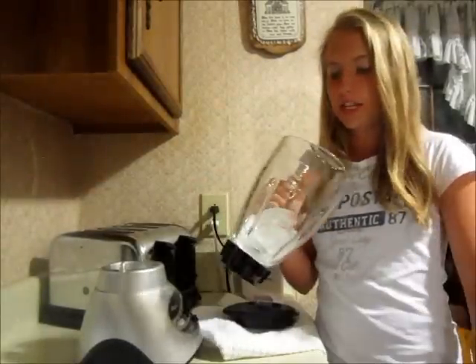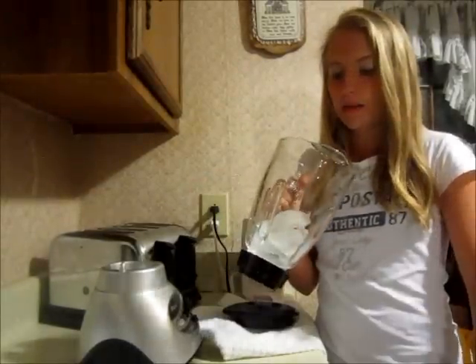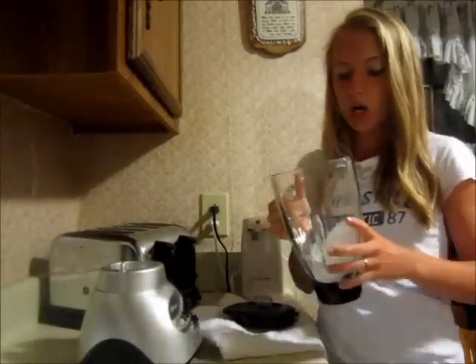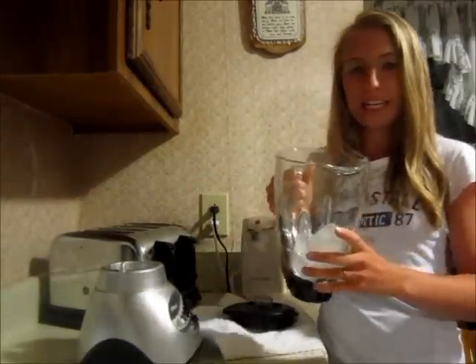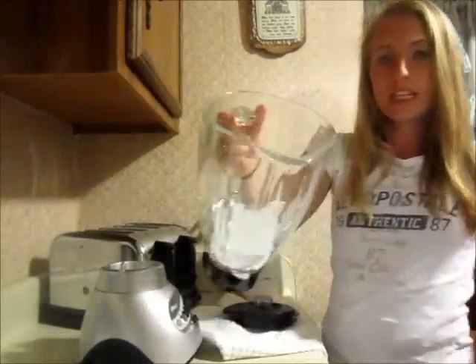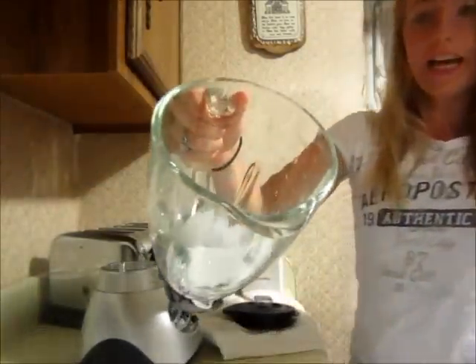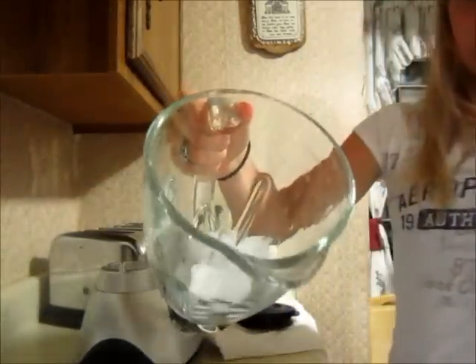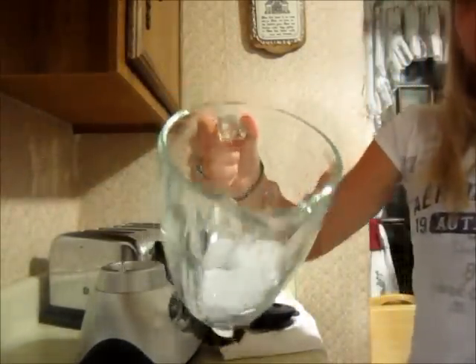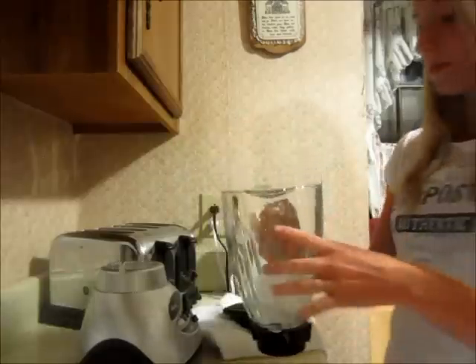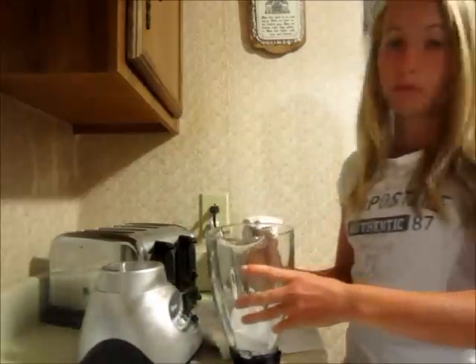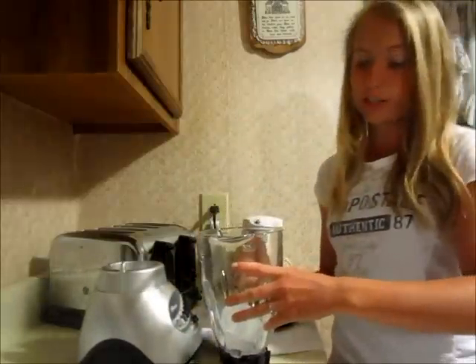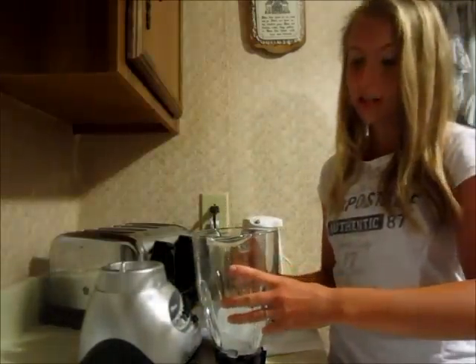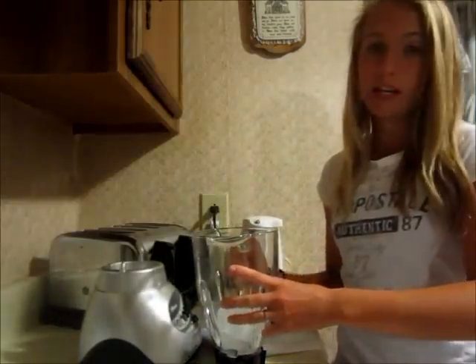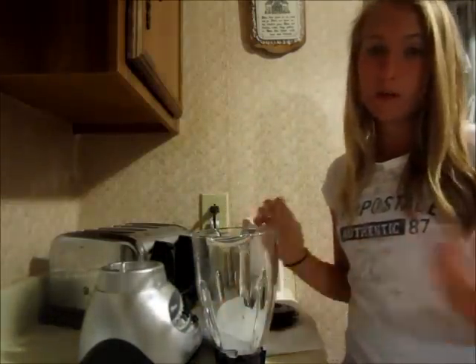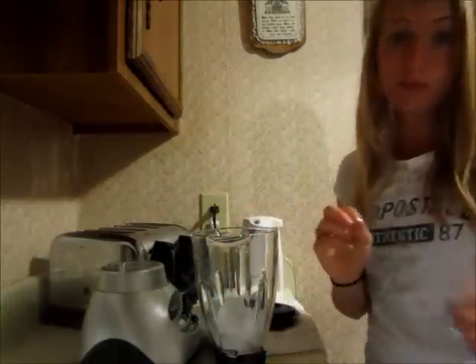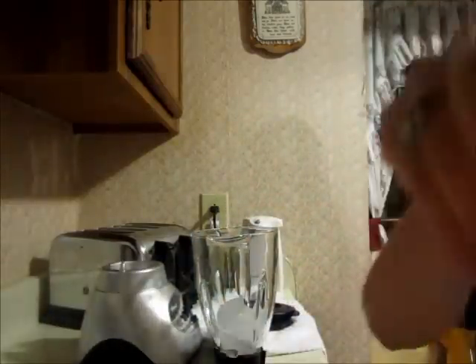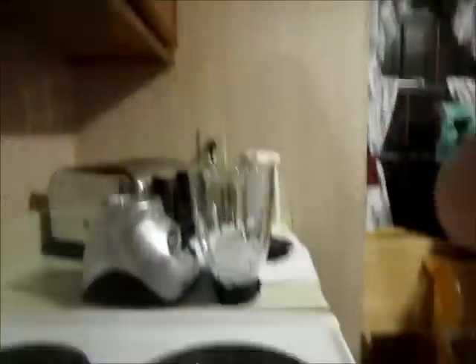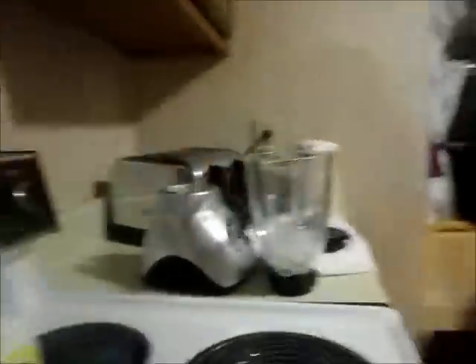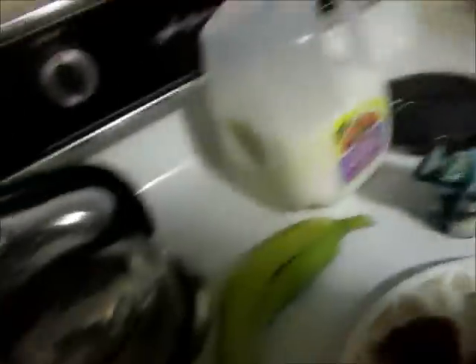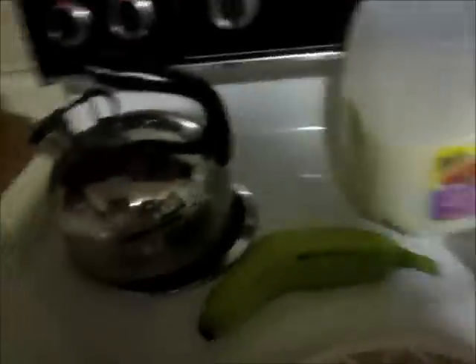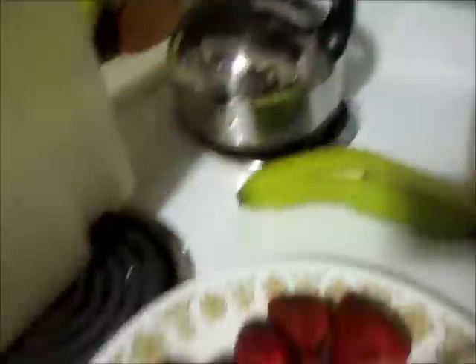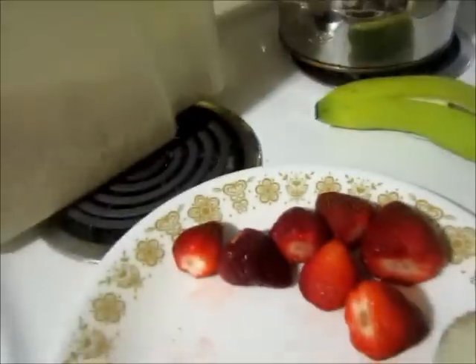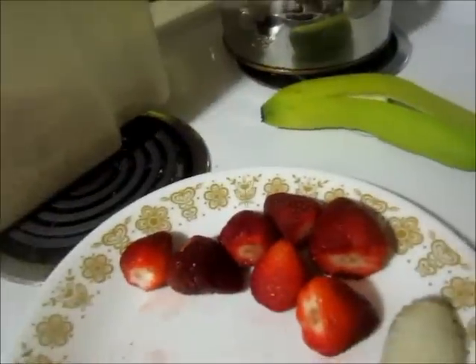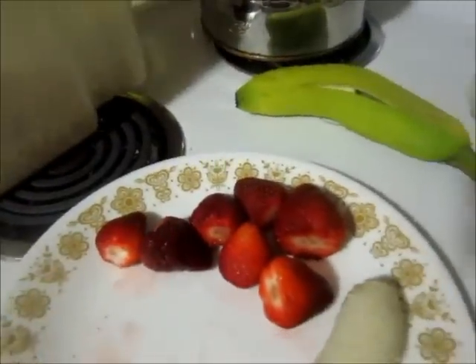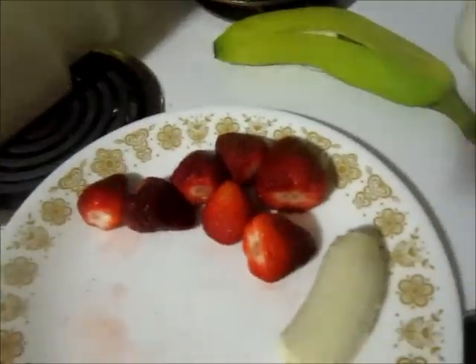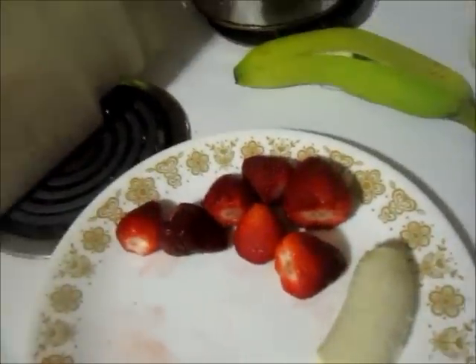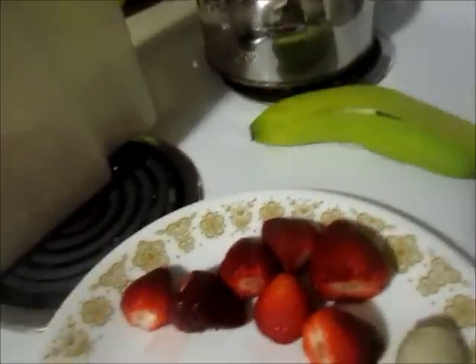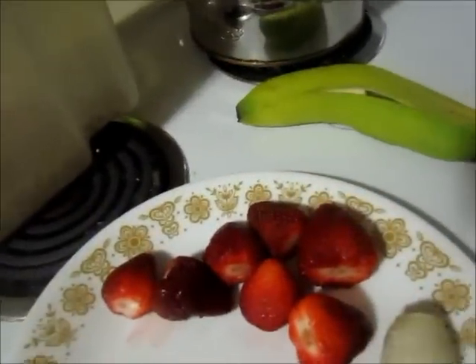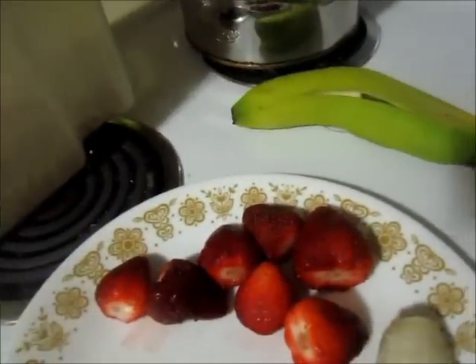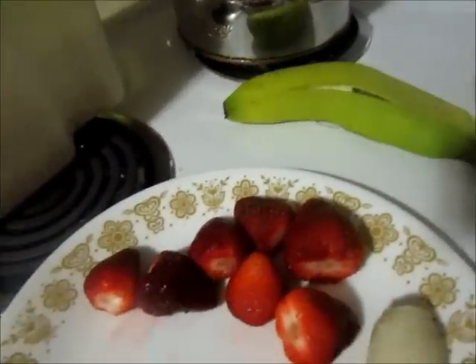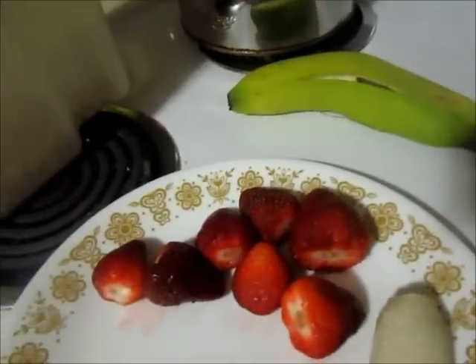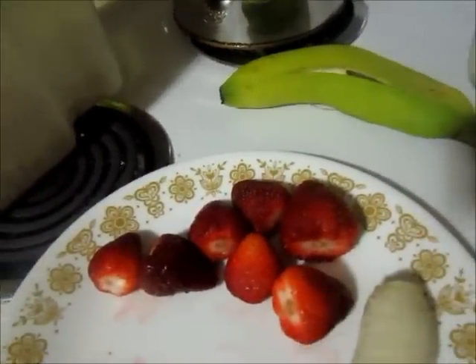You need about six or seven ice cubes from the freezer, depending on how much of a smoothie you want. You want about the same amount of ice cubes as you have strawberries, maybe a little more strawberries.